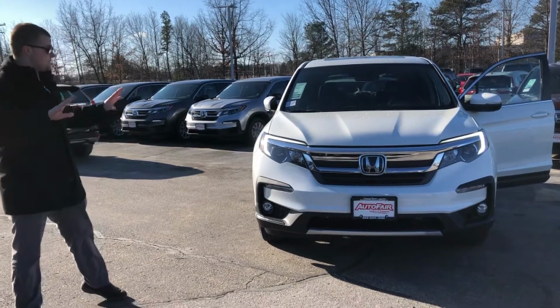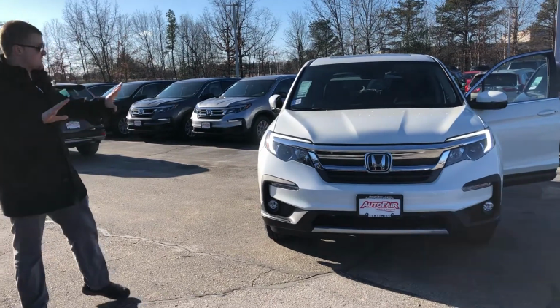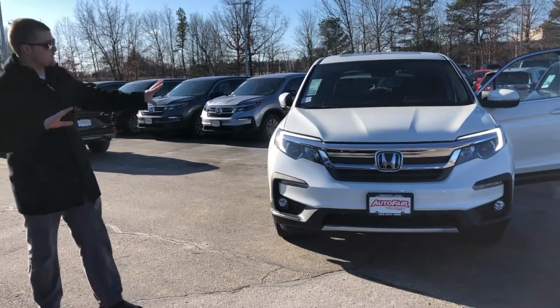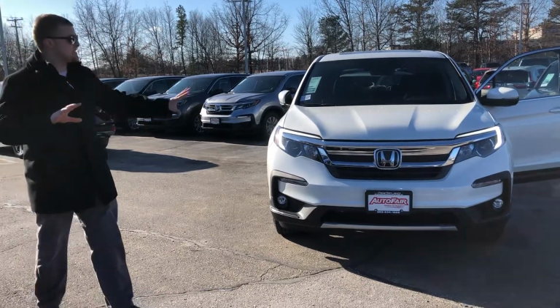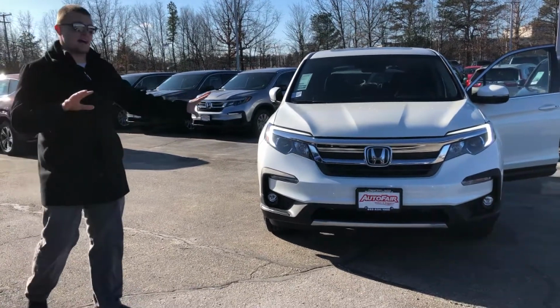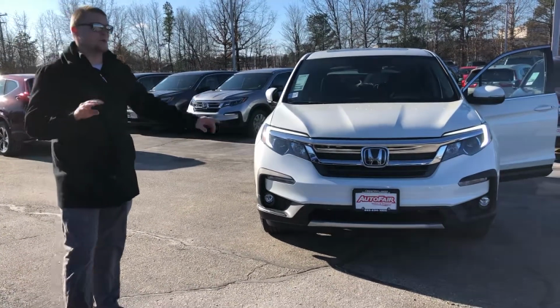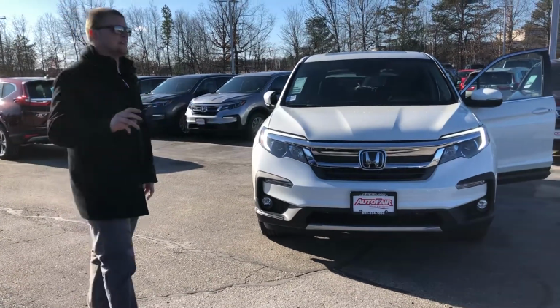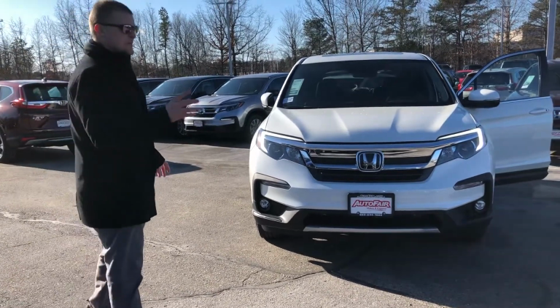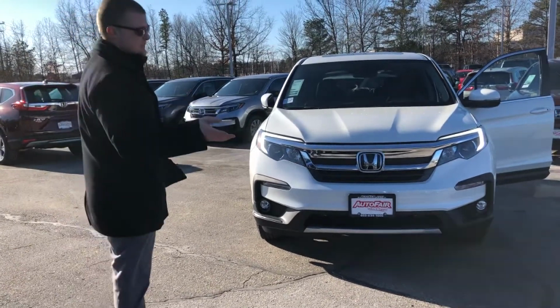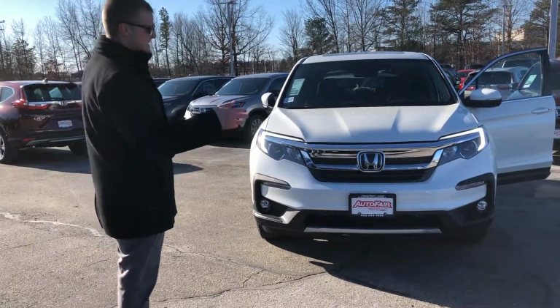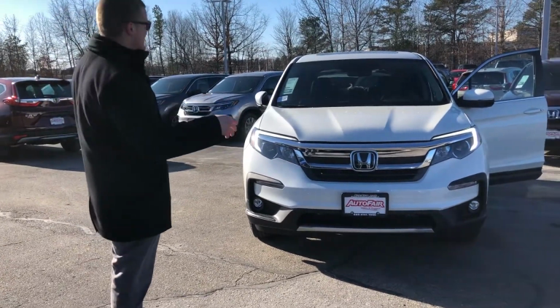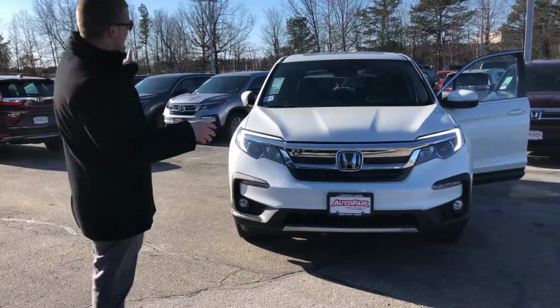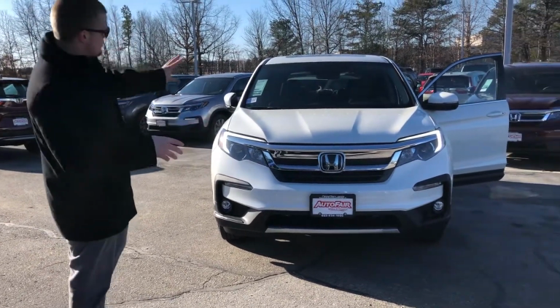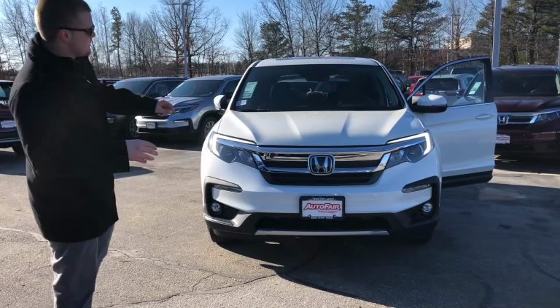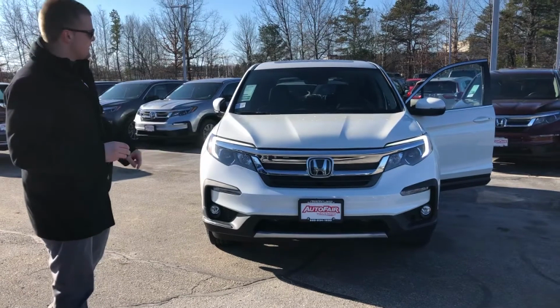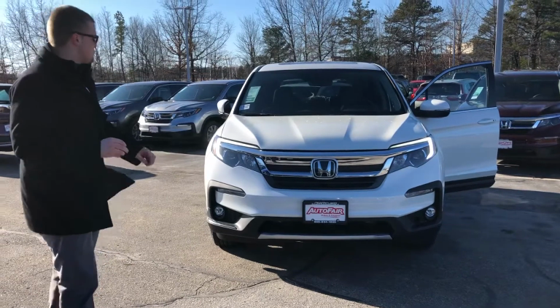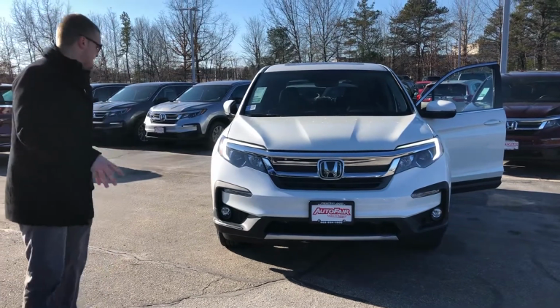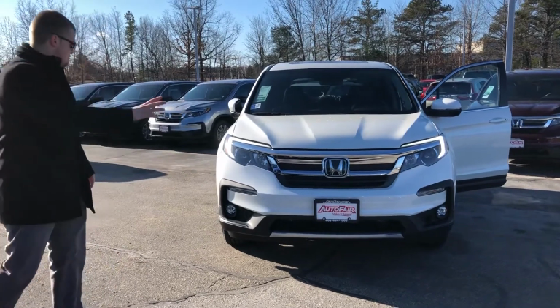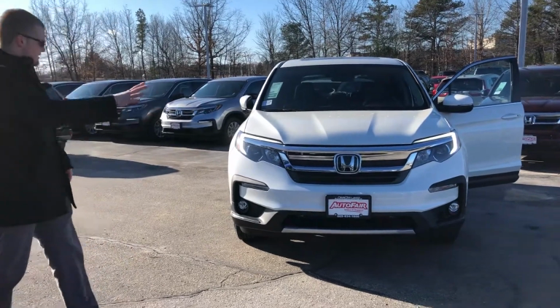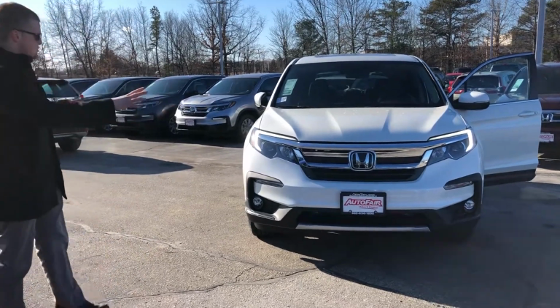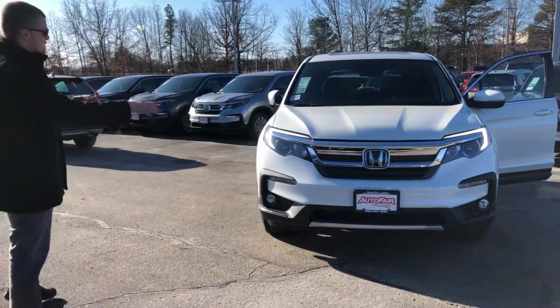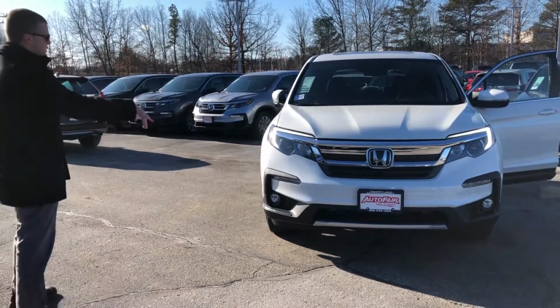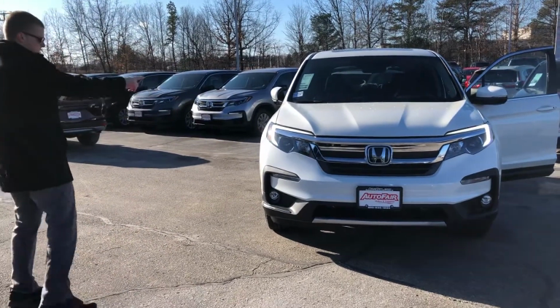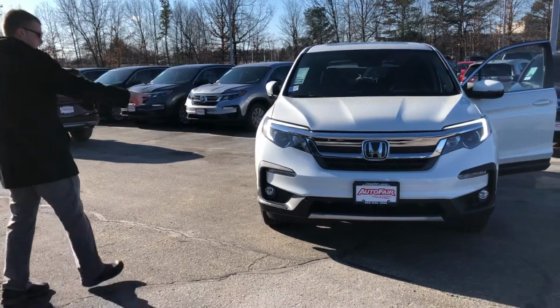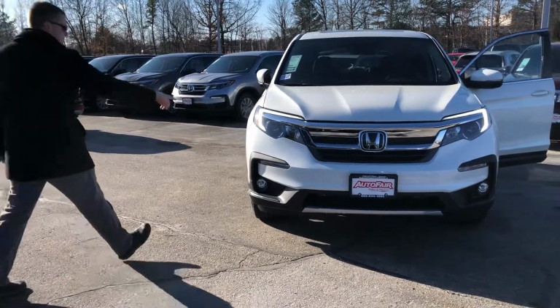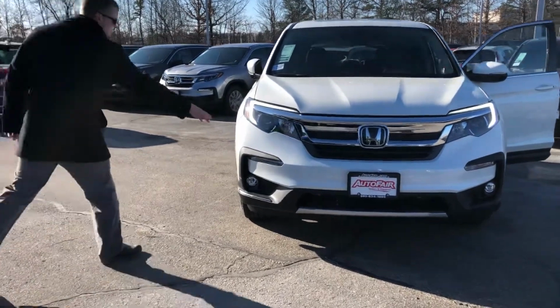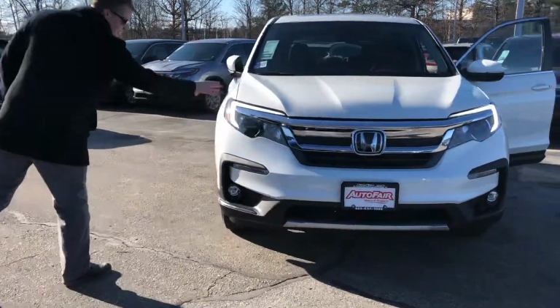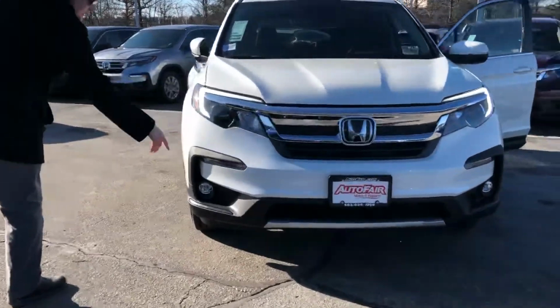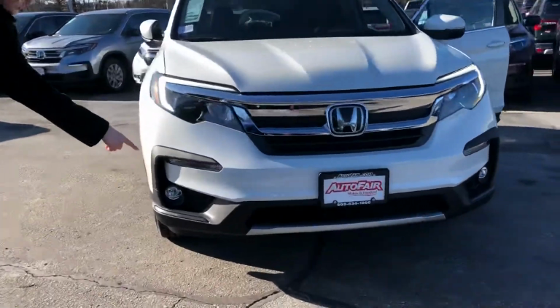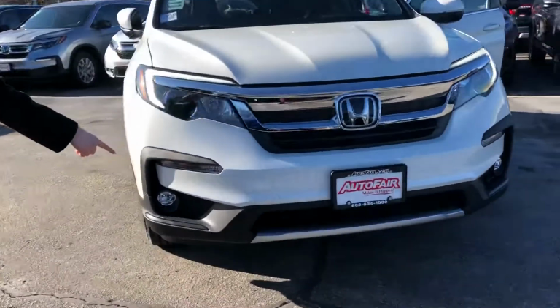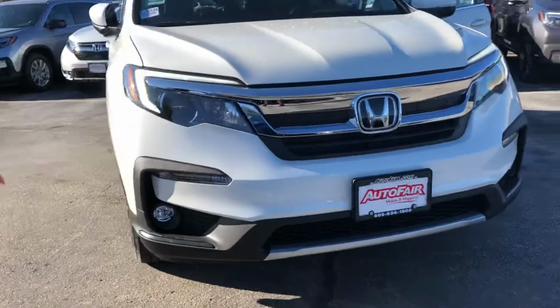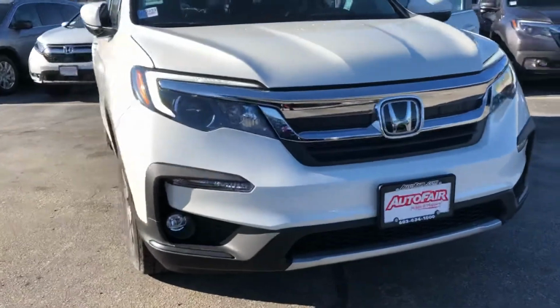A couple things — totally redesigned. They redid them in '16, tweaked them a little bit in 2019. So you get the nice new front here, you get the LED strip here on the lights, the fog lights here.